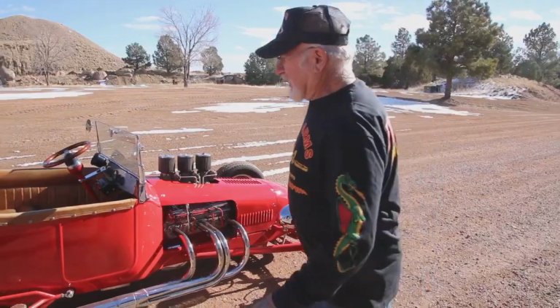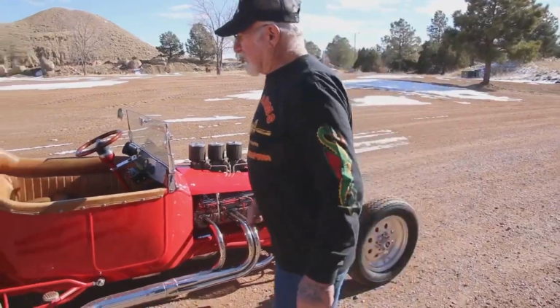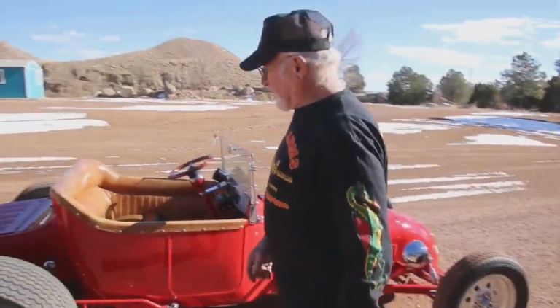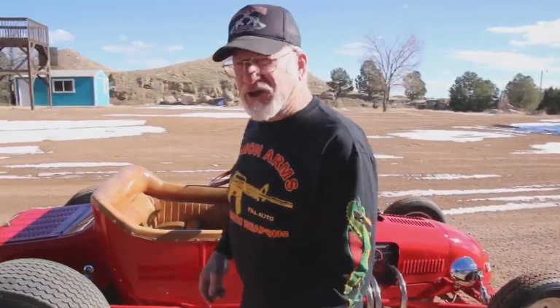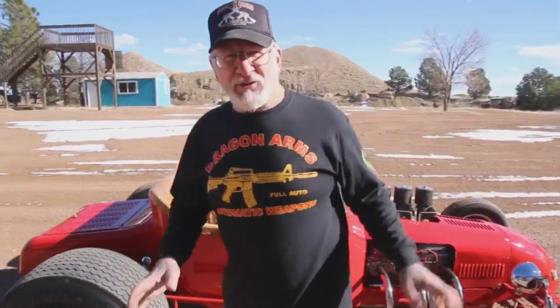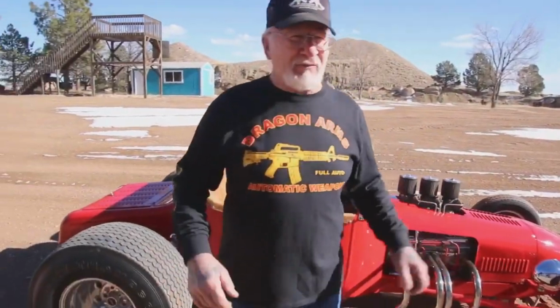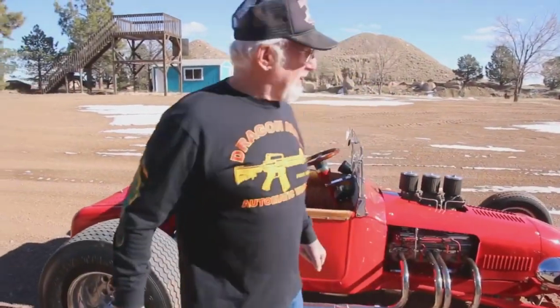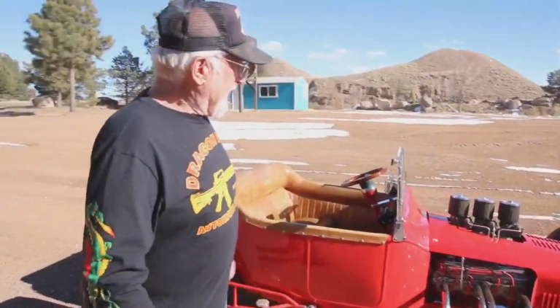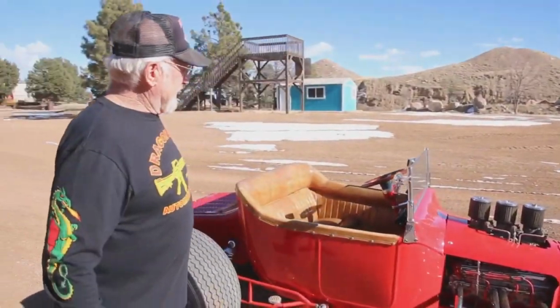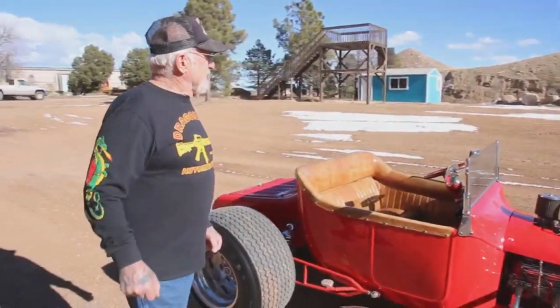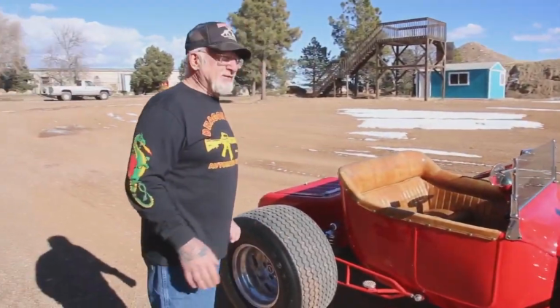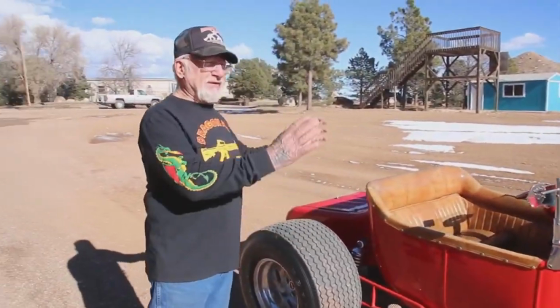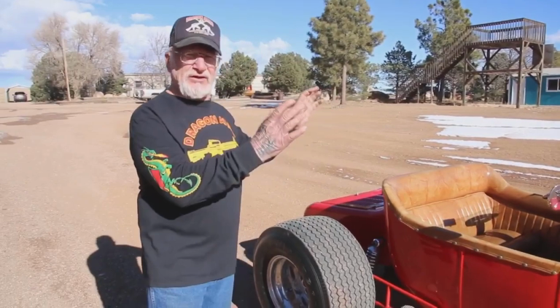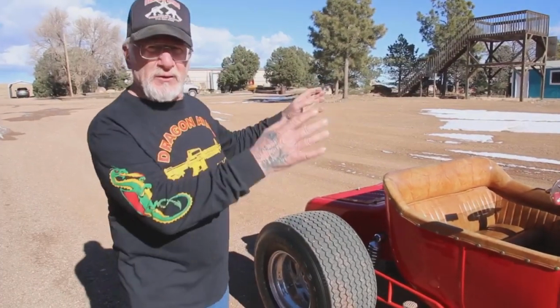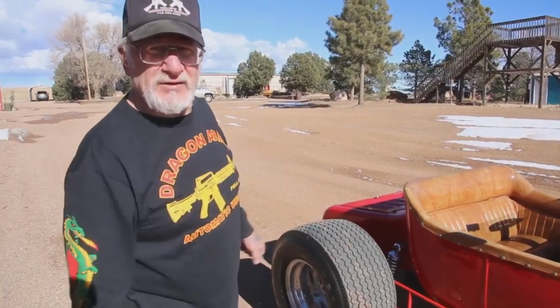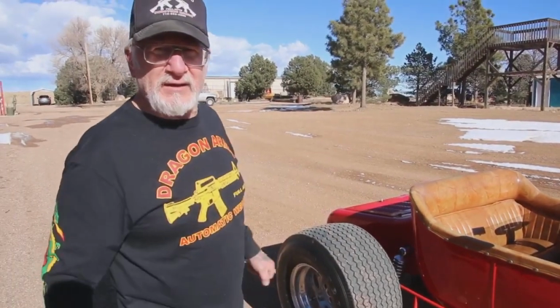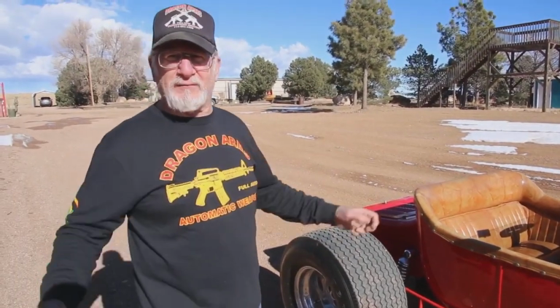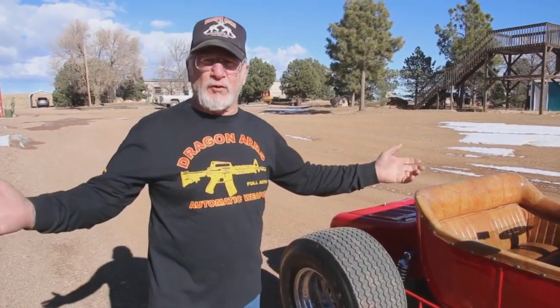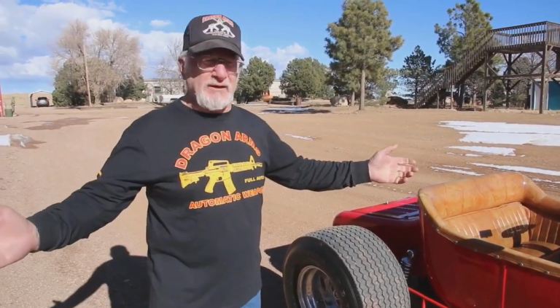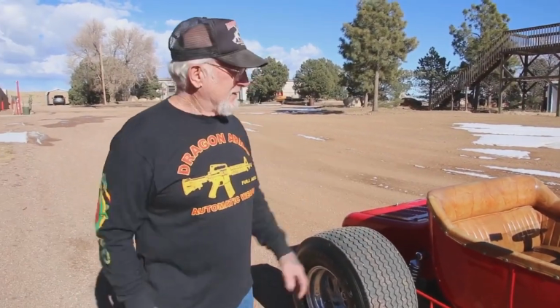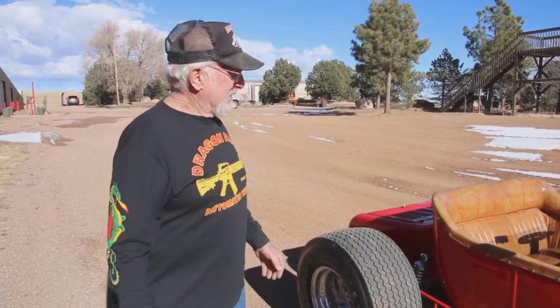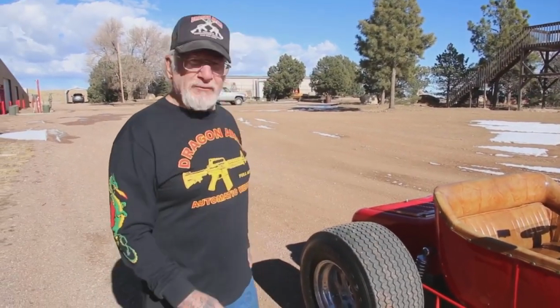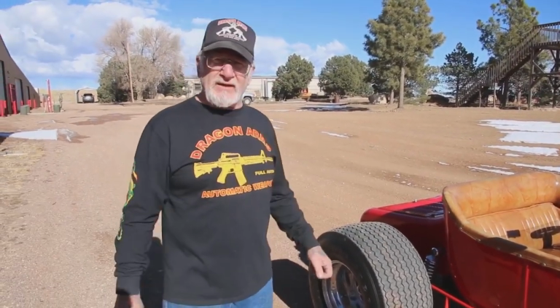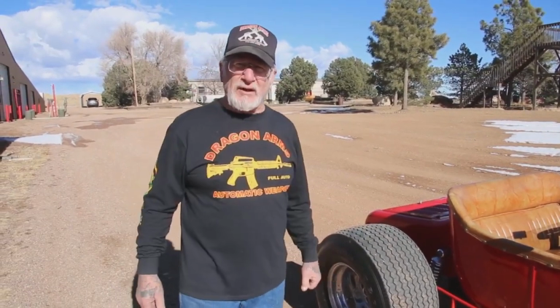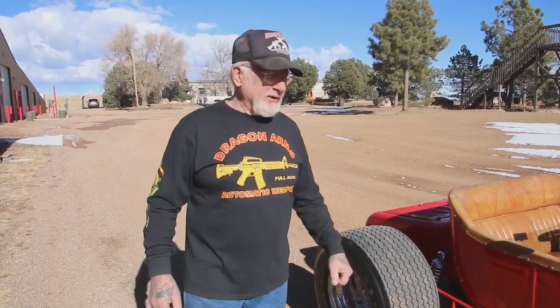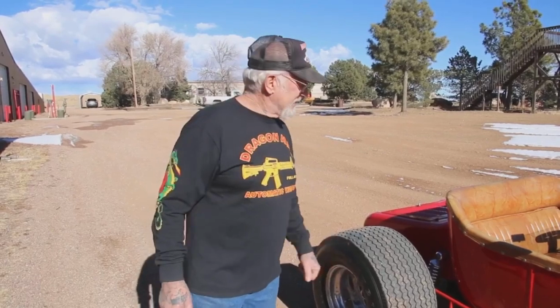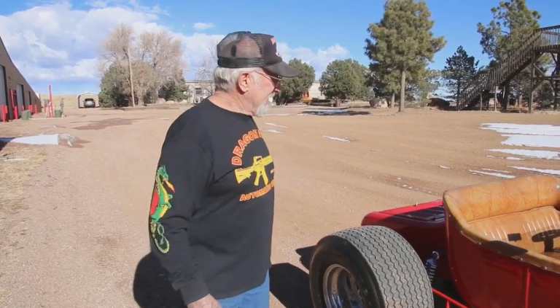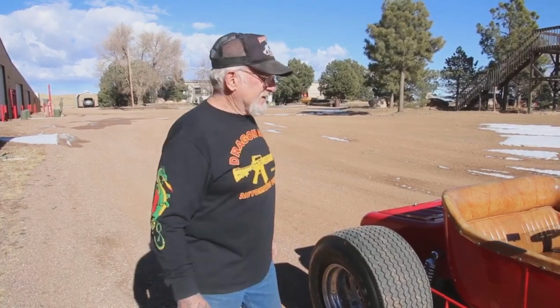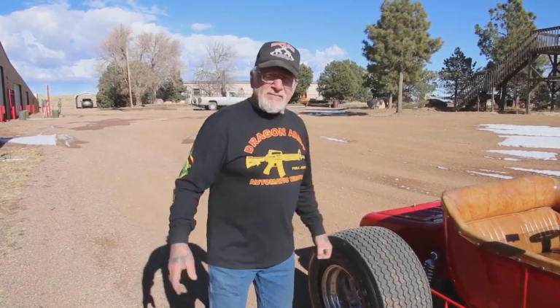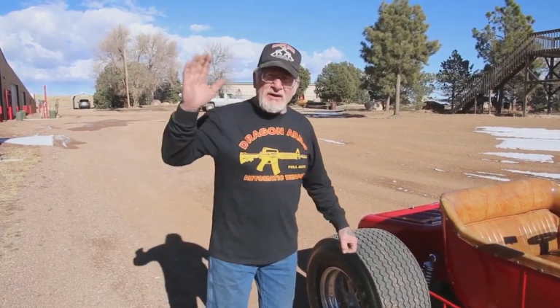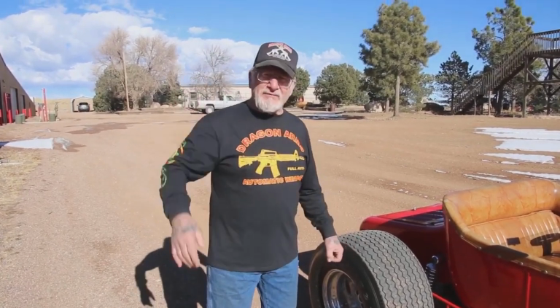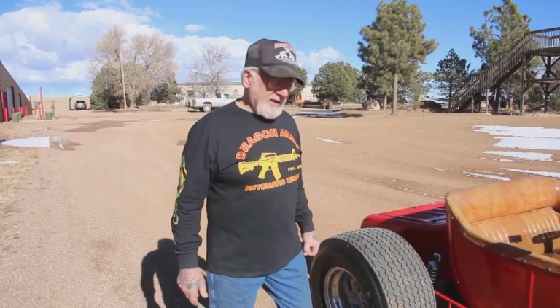Okay guys, I just wanted to show you my newest hot rod. Today's a nice day — it snowed a few days ago but today it's like 54 degrees. Another beautiful day in Colorado Springs. You guys have a great day.